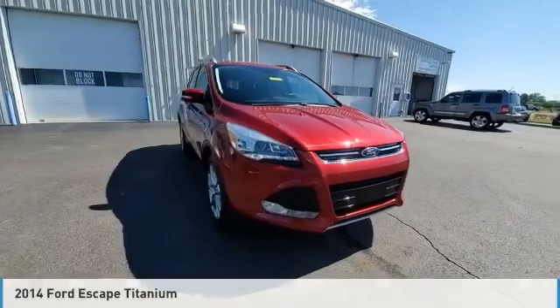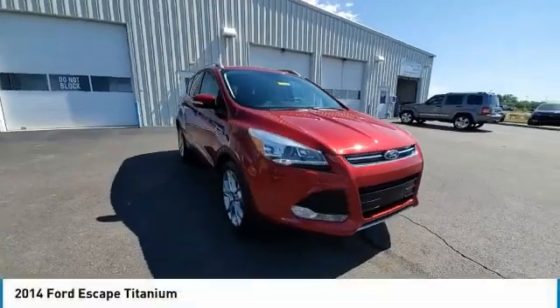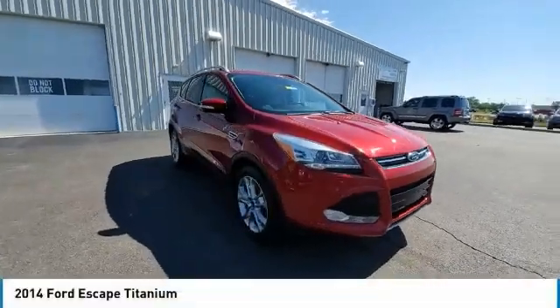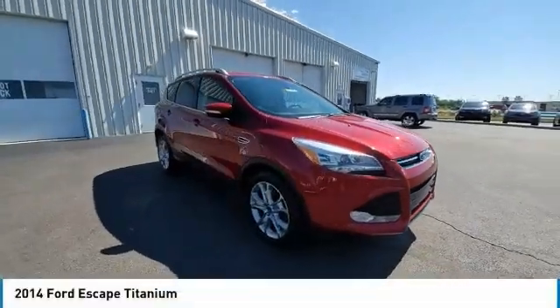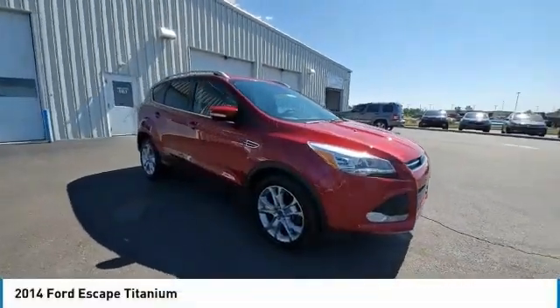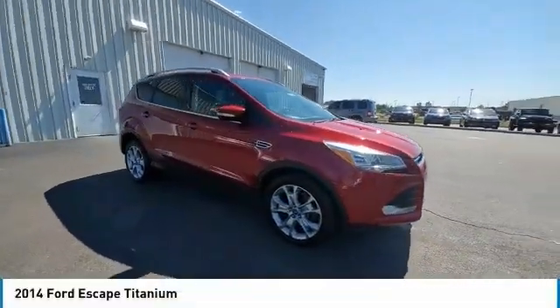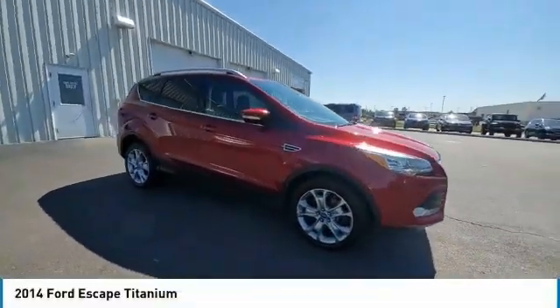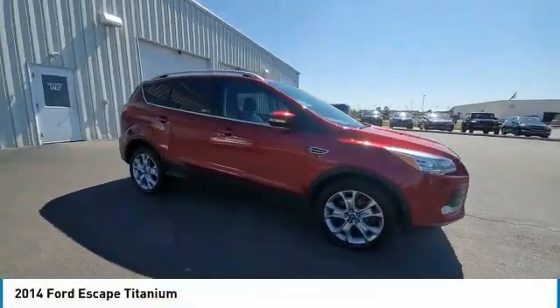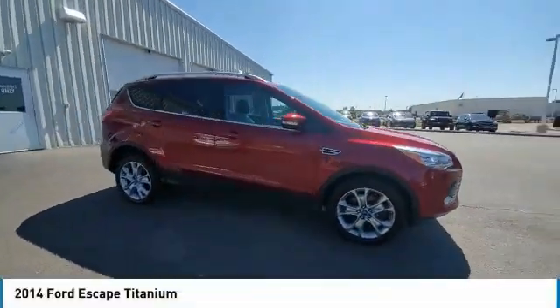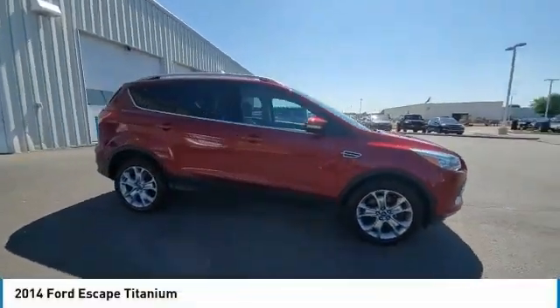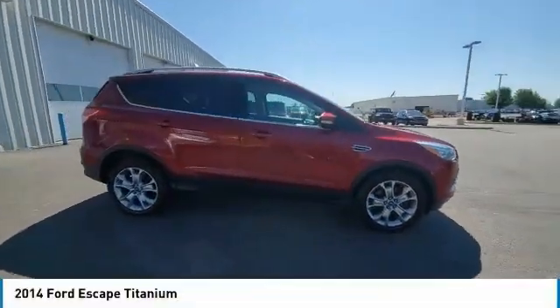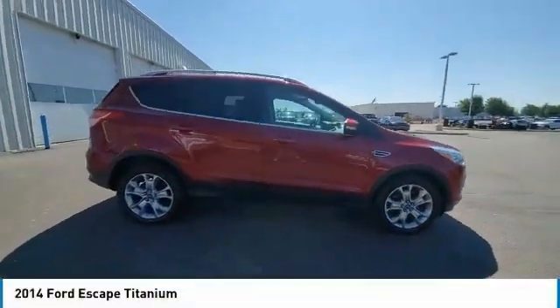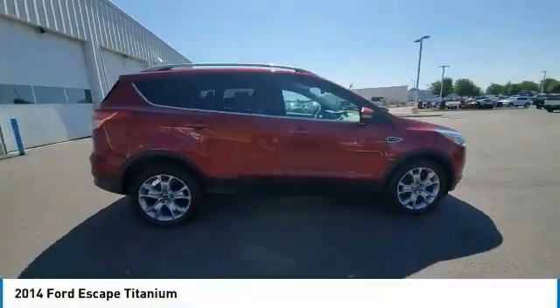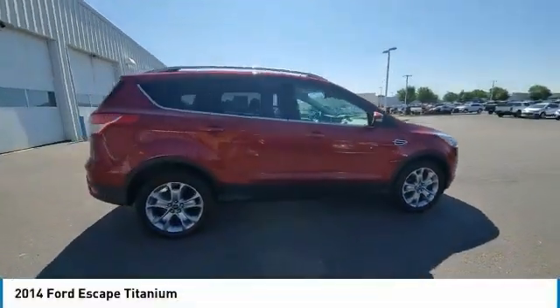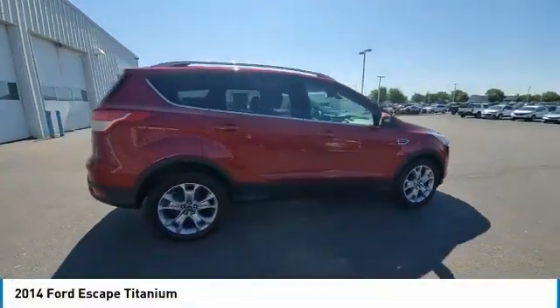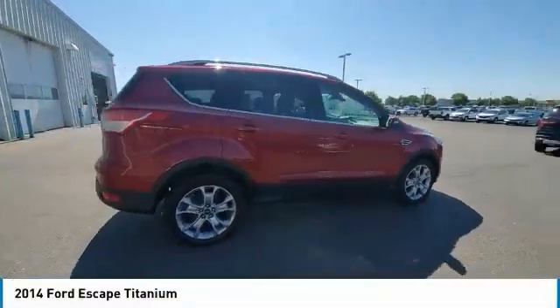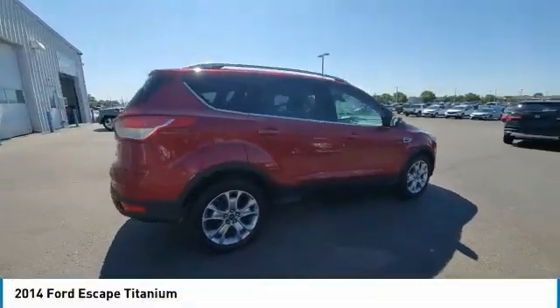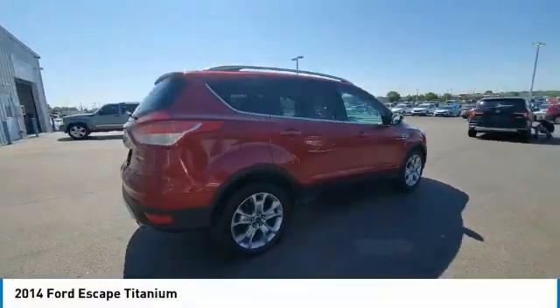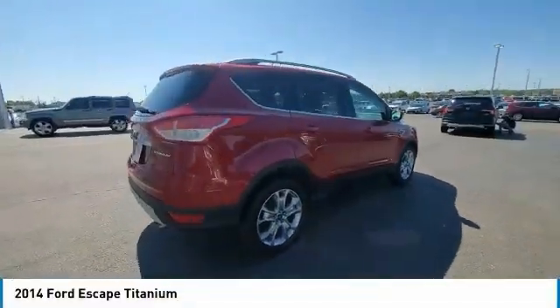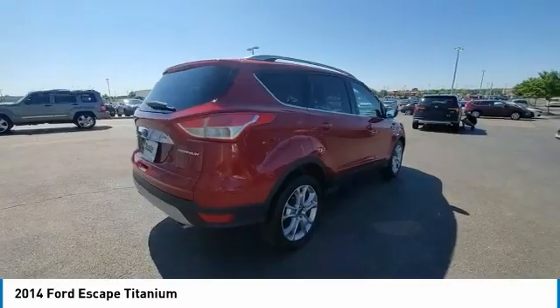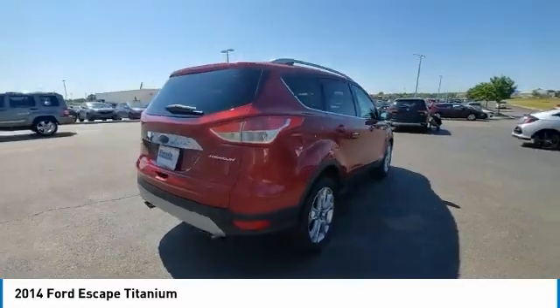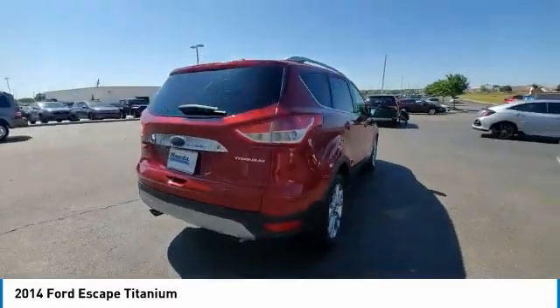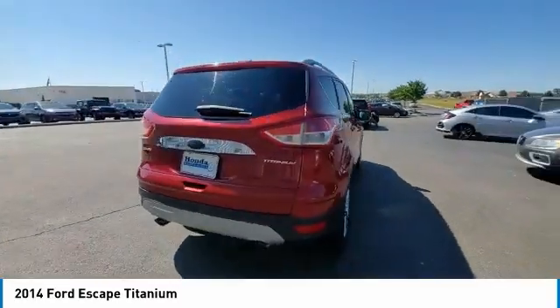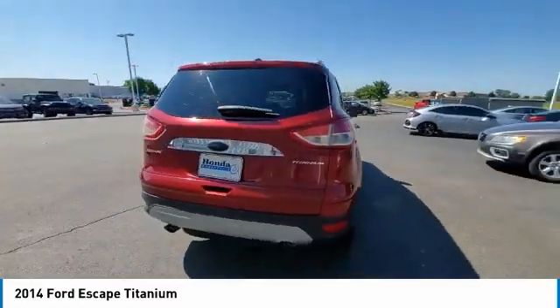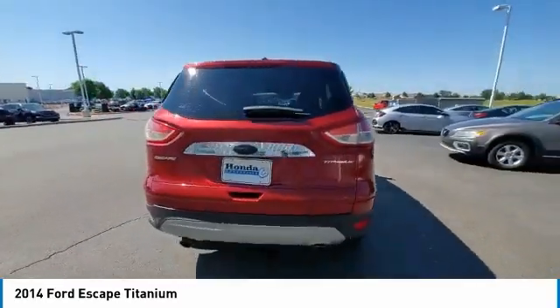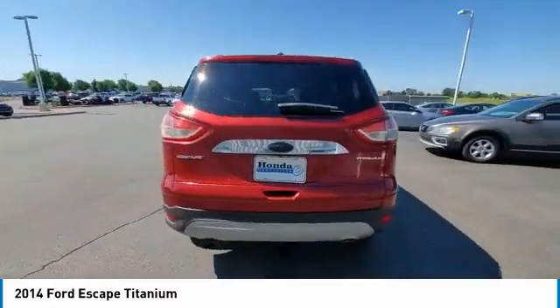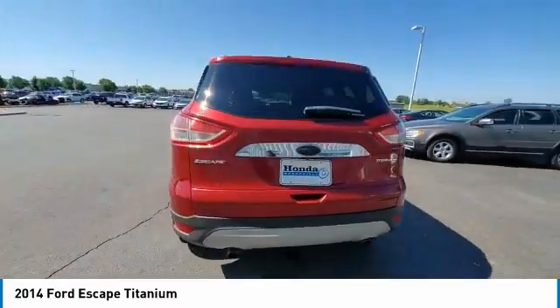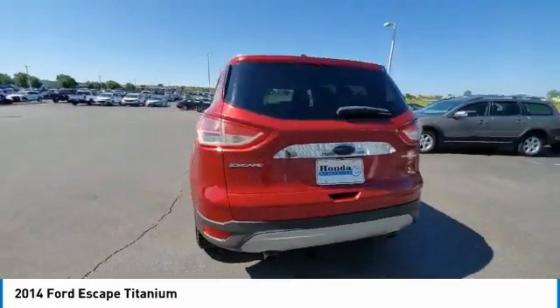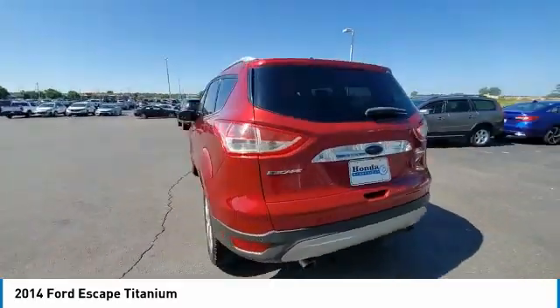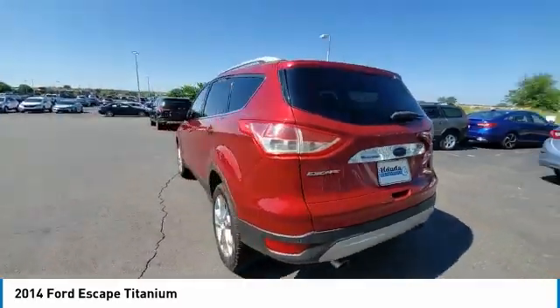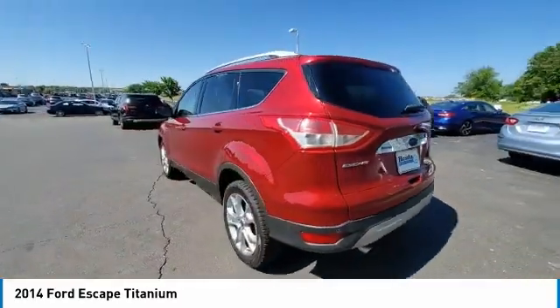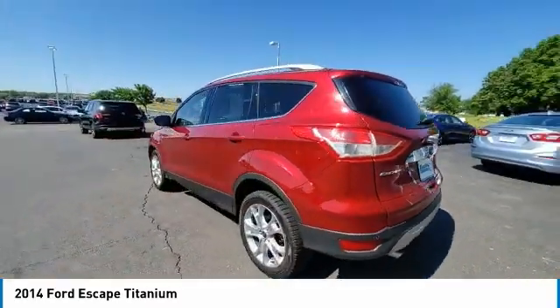You are going to love the 2014 Escape. Gas engines flex, tow, sip, and go with Ford Escape.